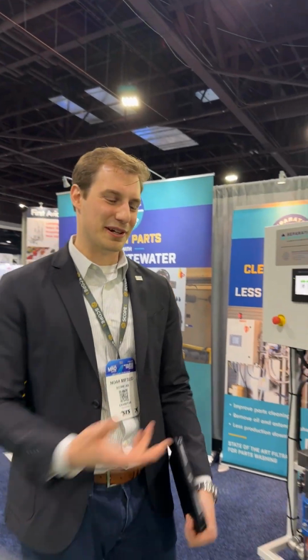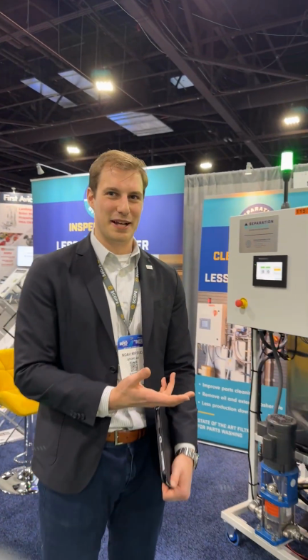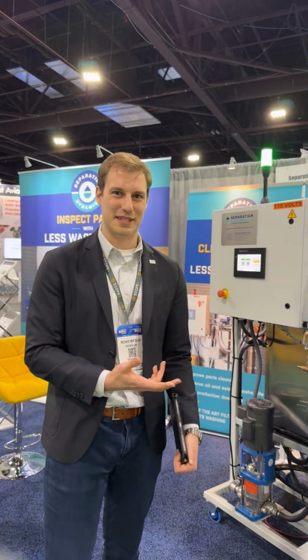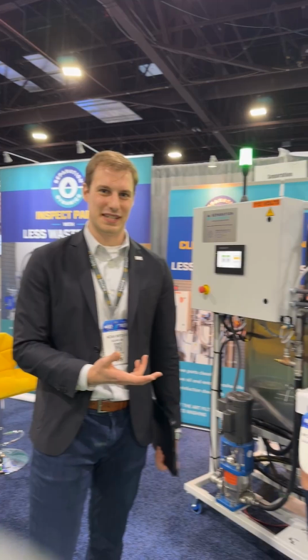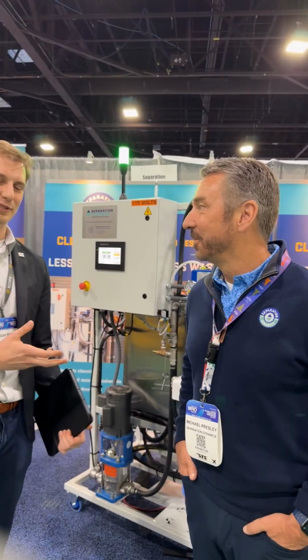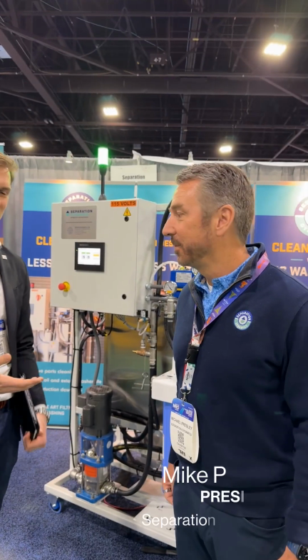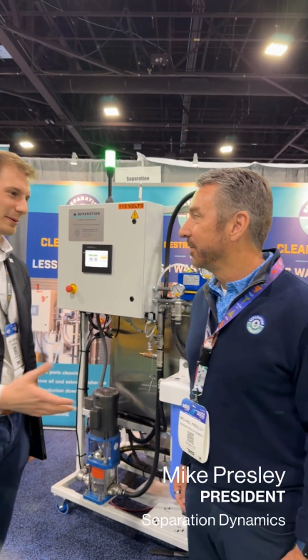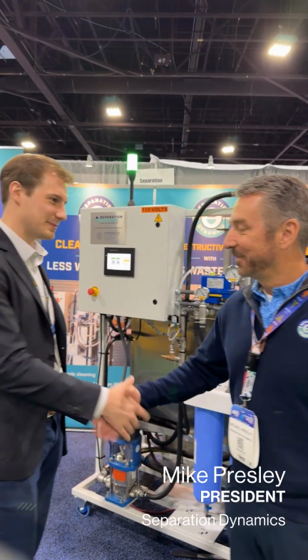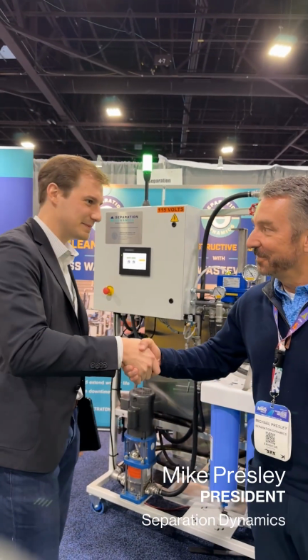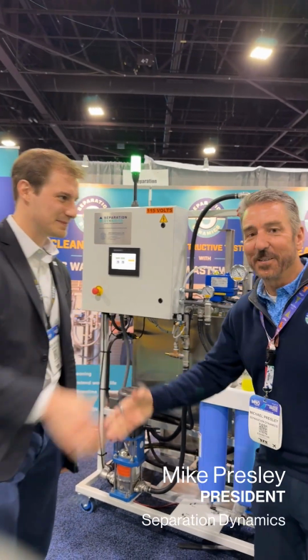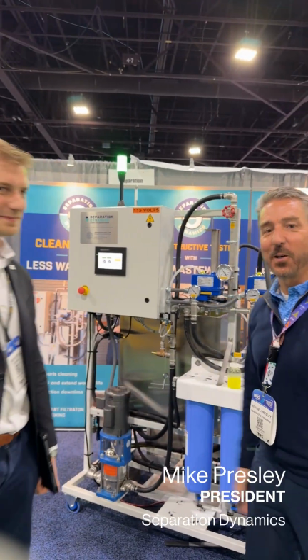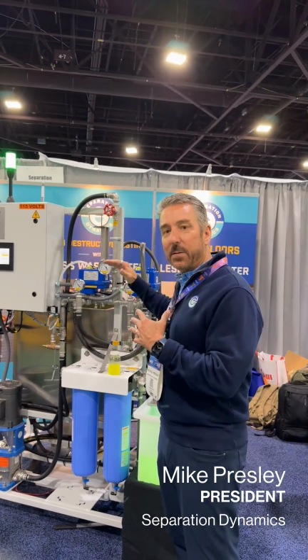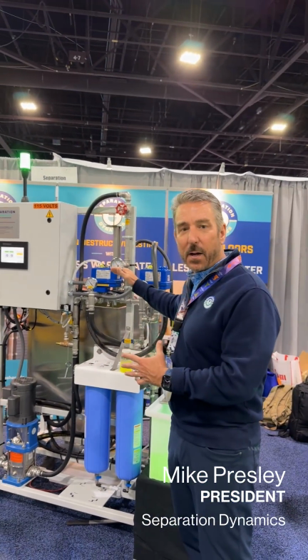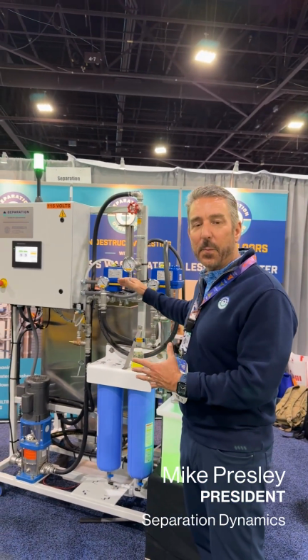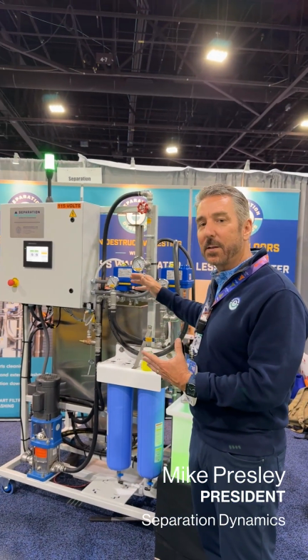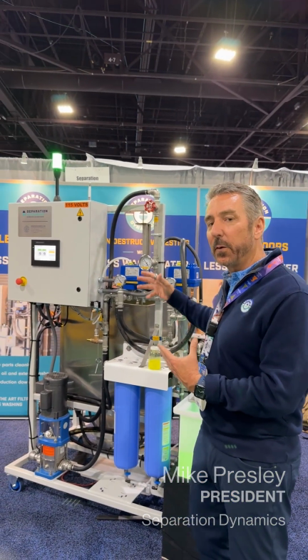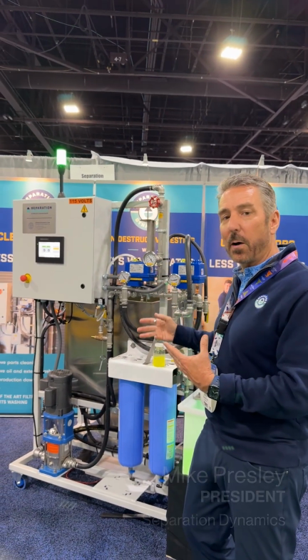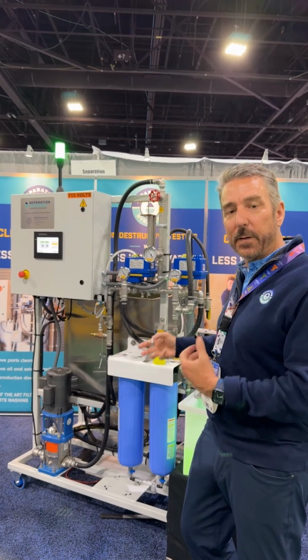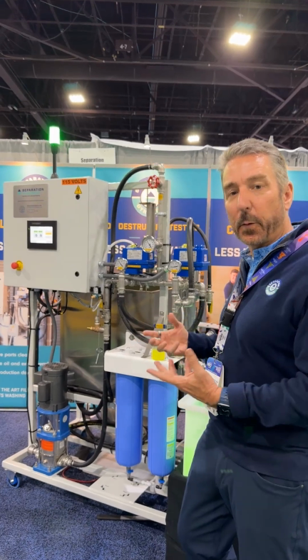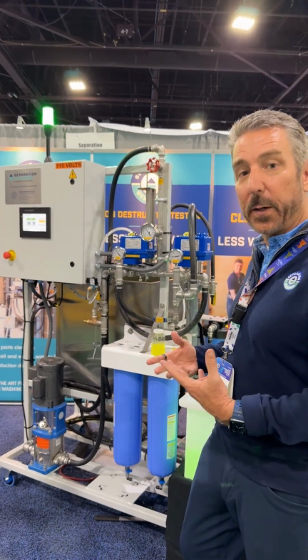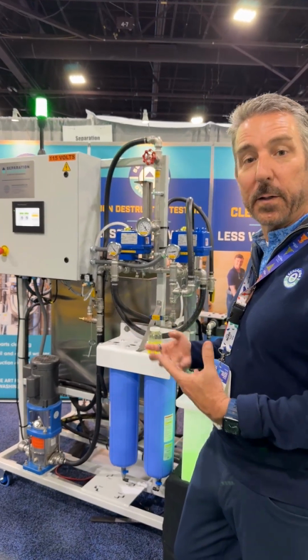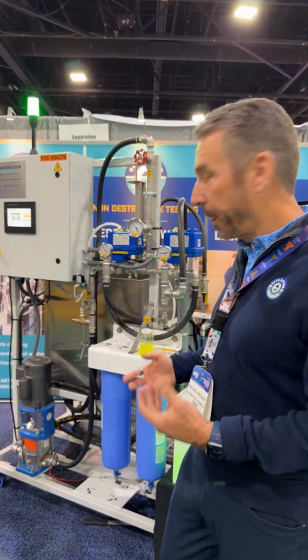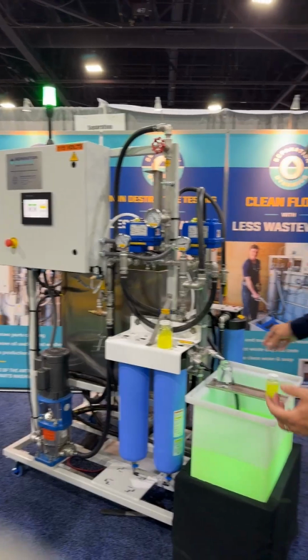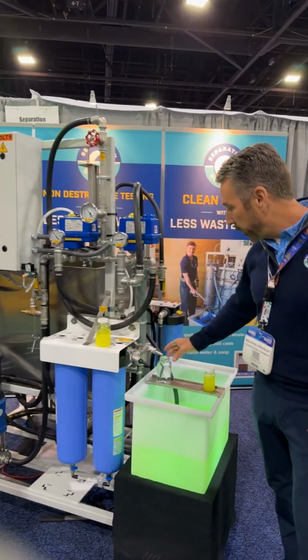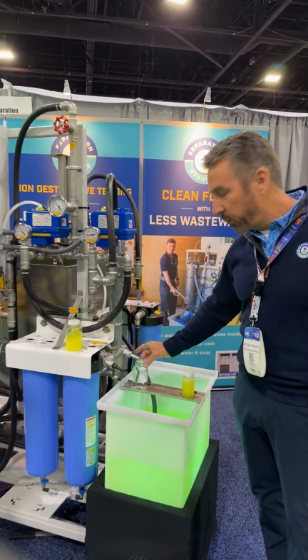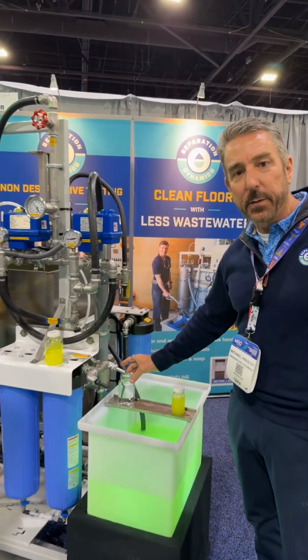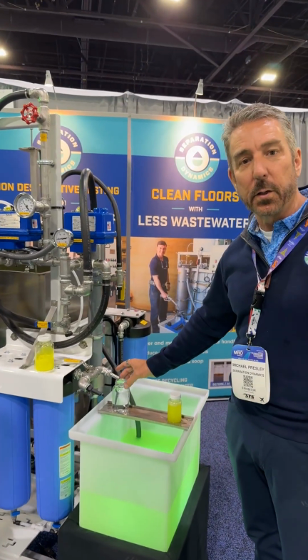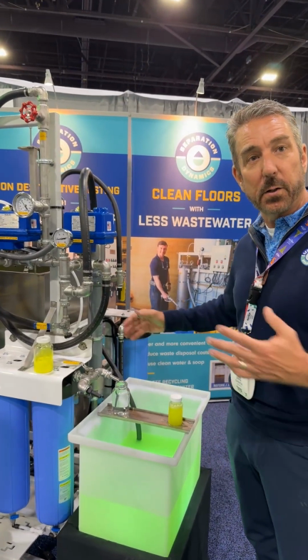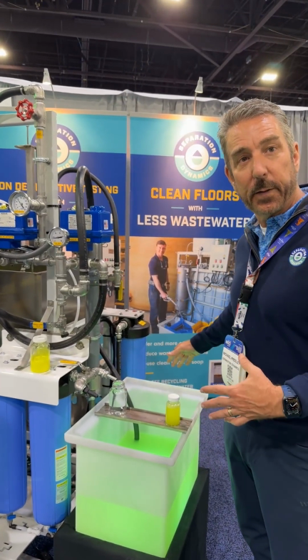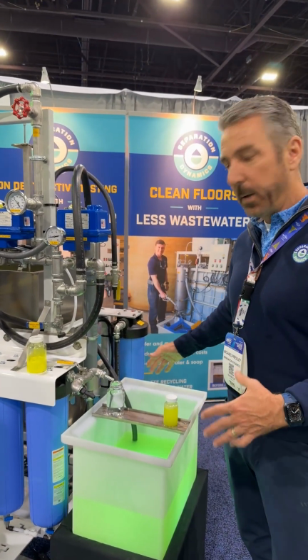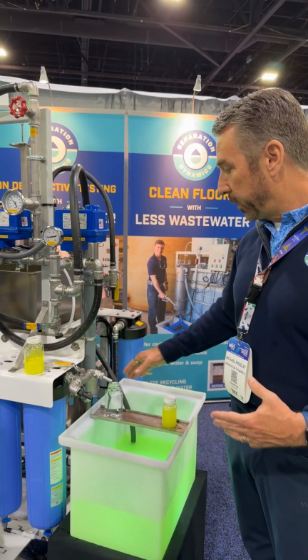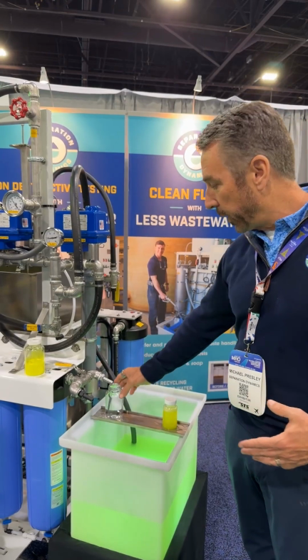We're here with Michael from Separation Dynamics. He's going to show us a little bit about this machine. Separation Dynamics makes a system to filter water that has fluorescent penetrant in it, and returns water that you can discharge safely or reuse.